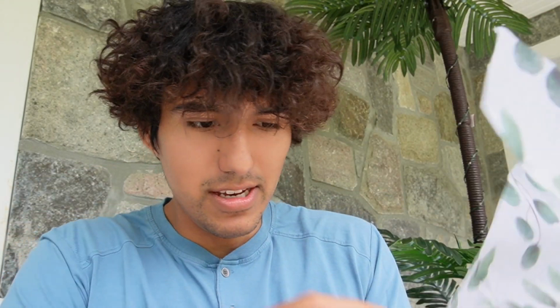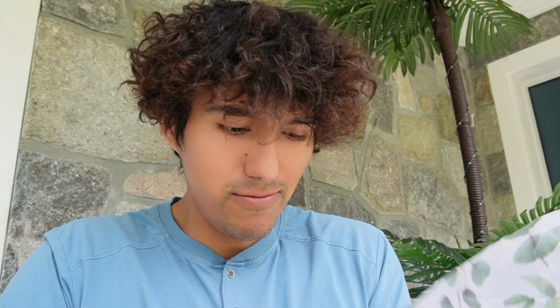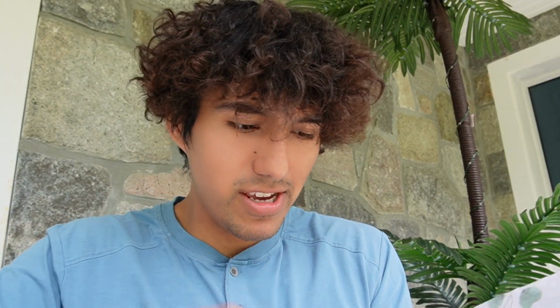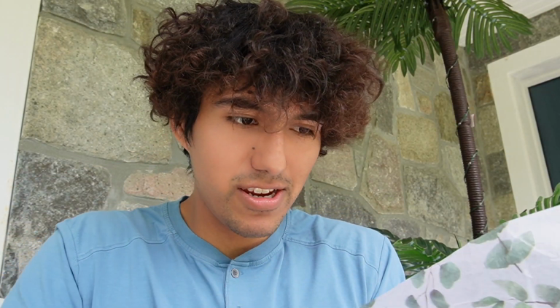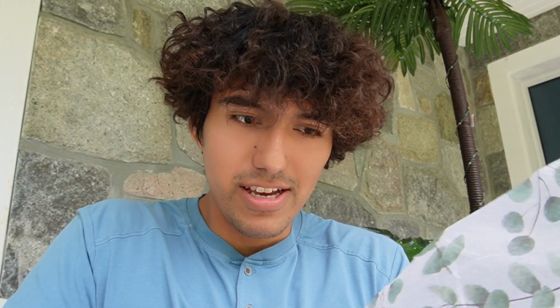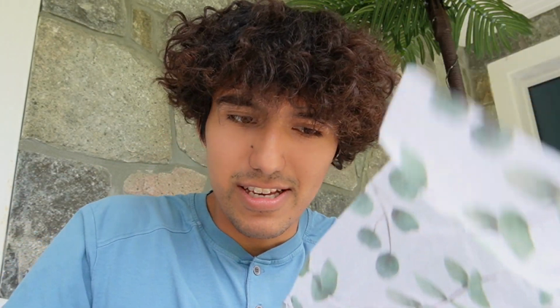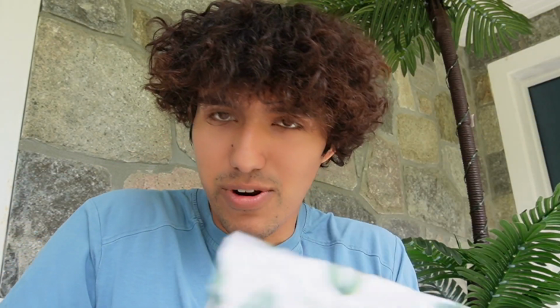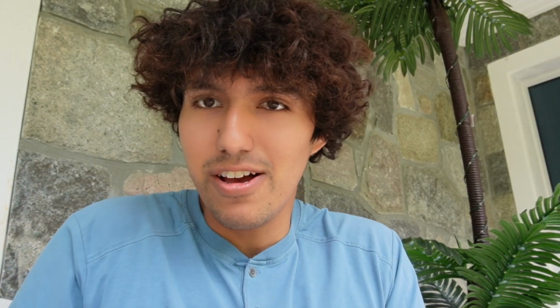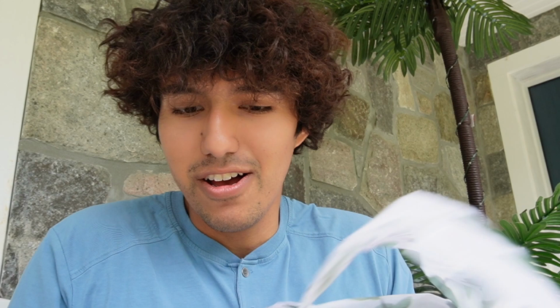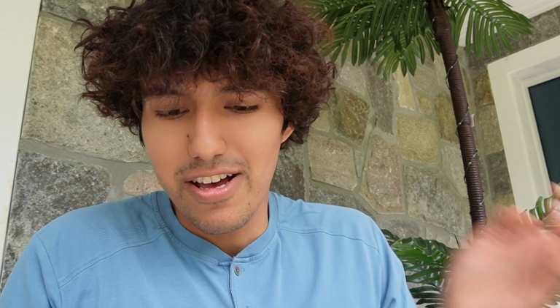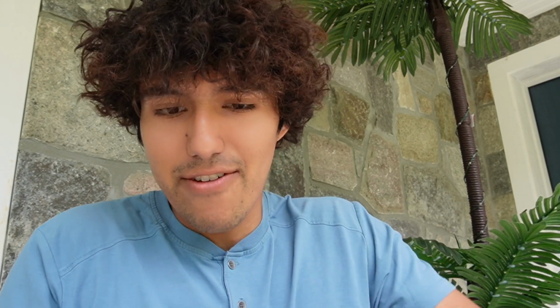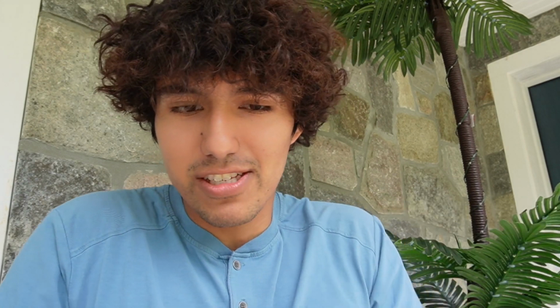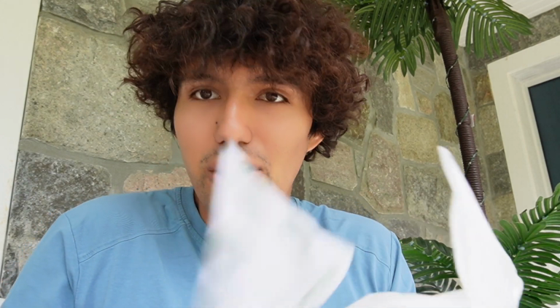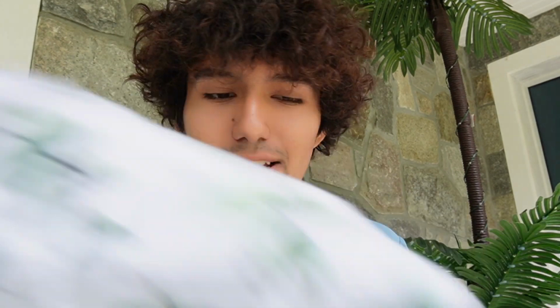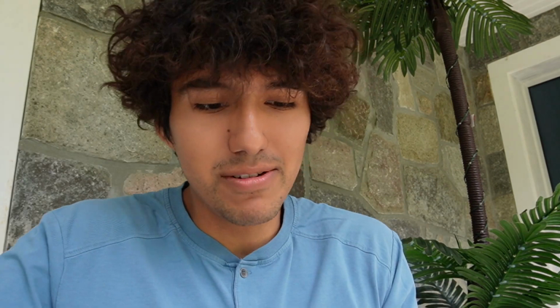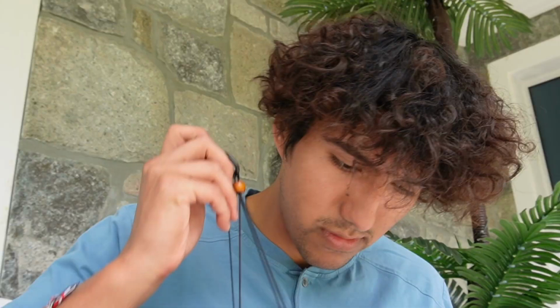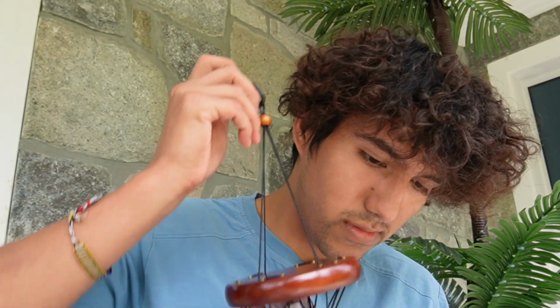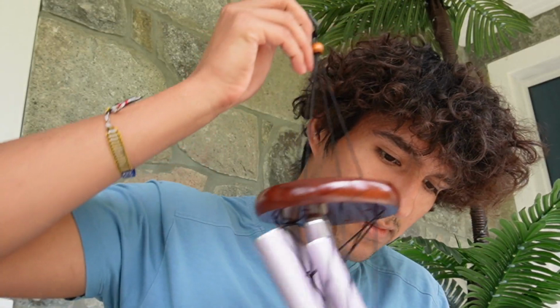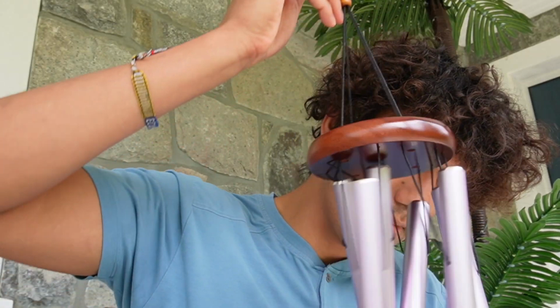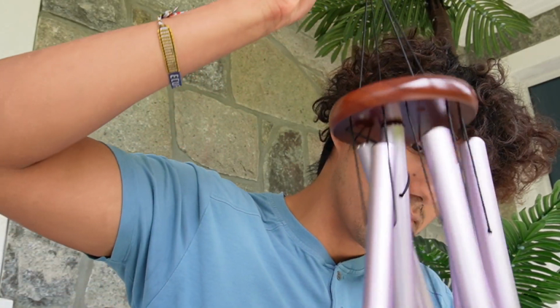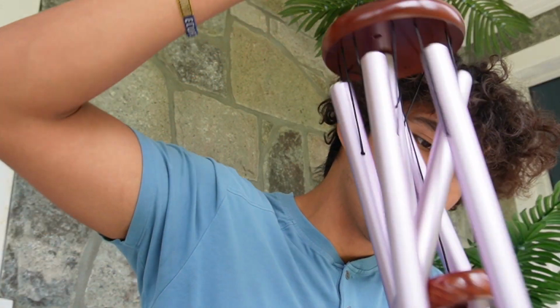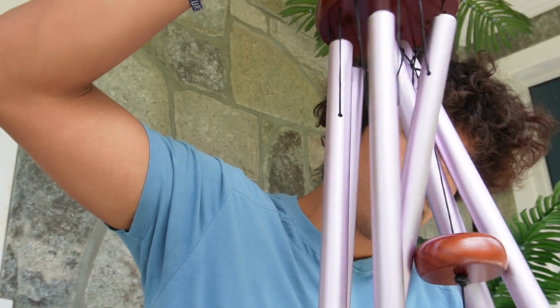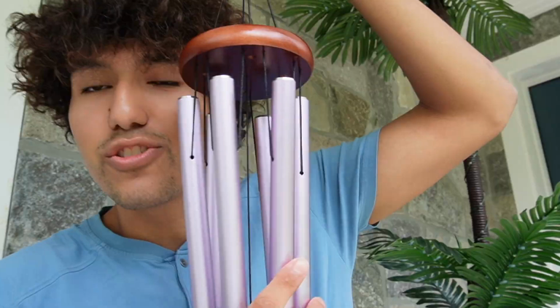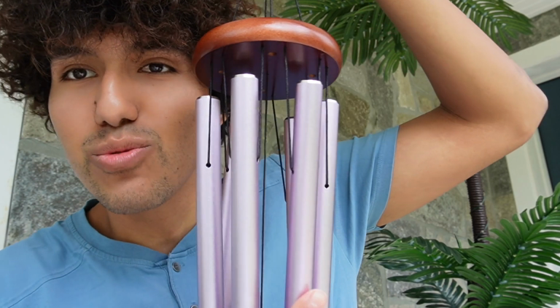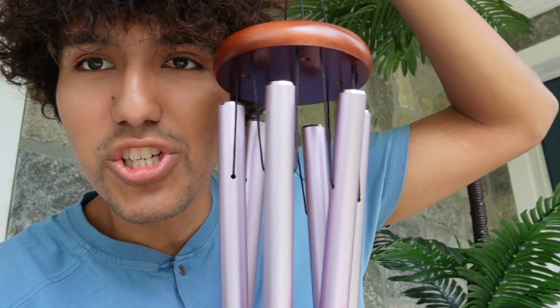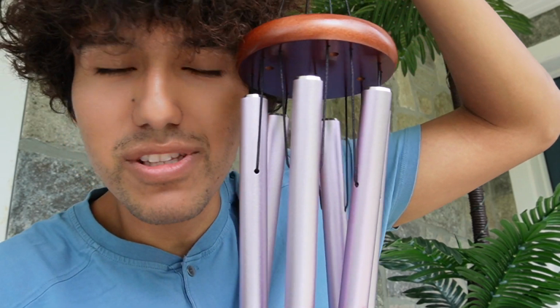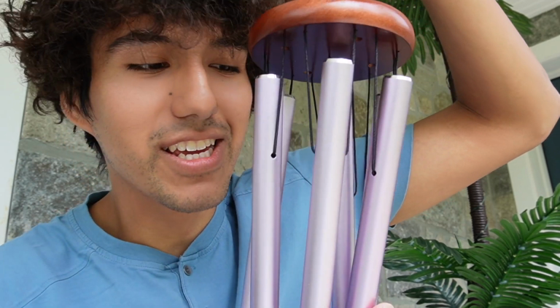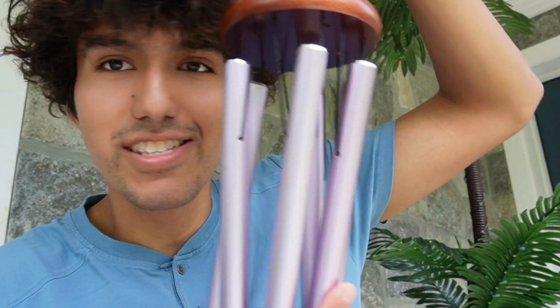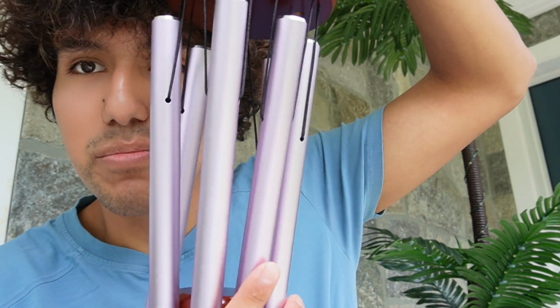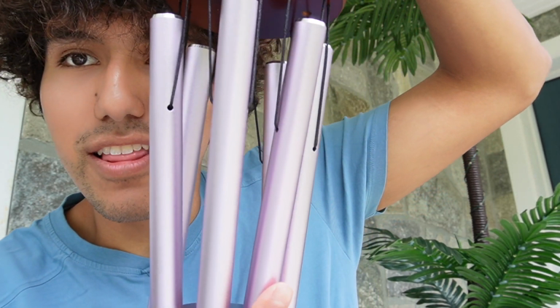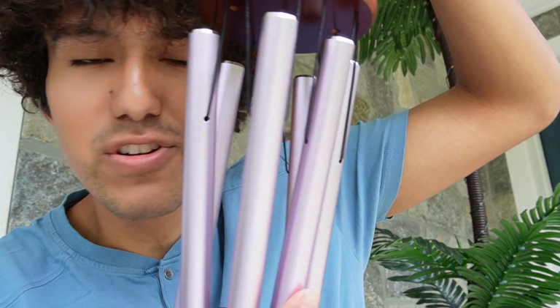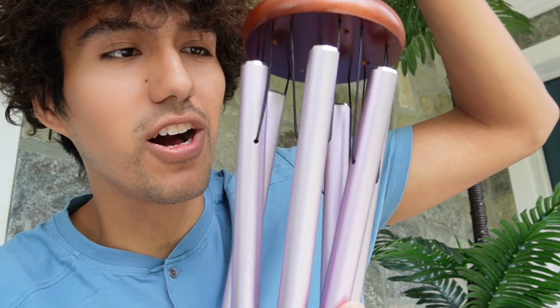Right in here, this is where everything is. And here's what the wind chimes look like — this is going to be the lavender color.